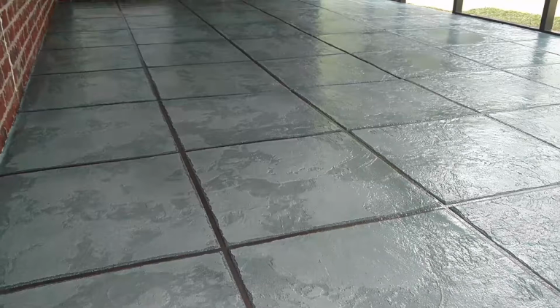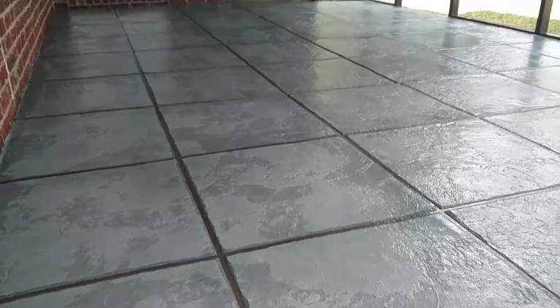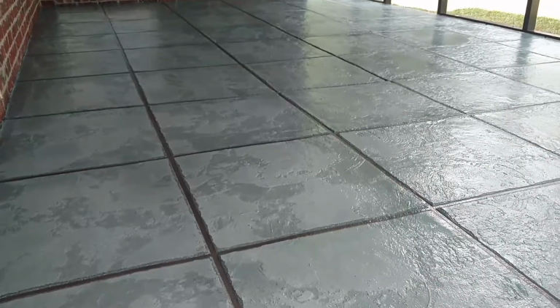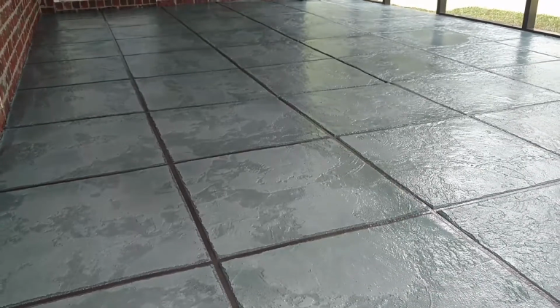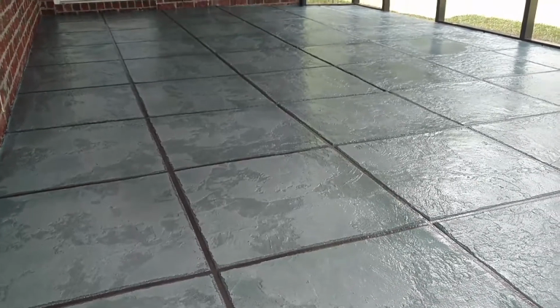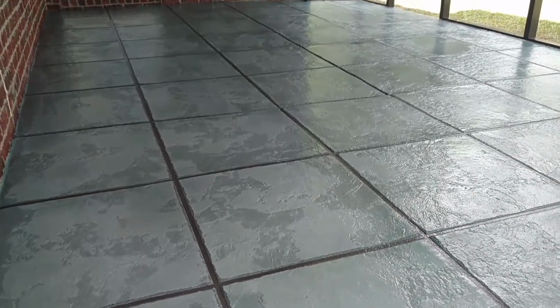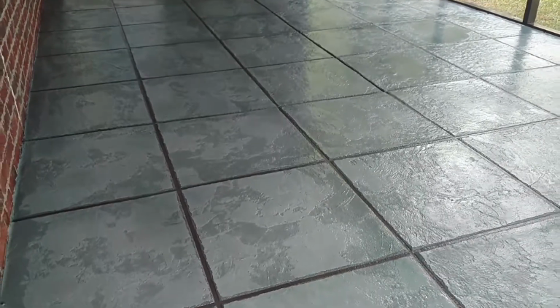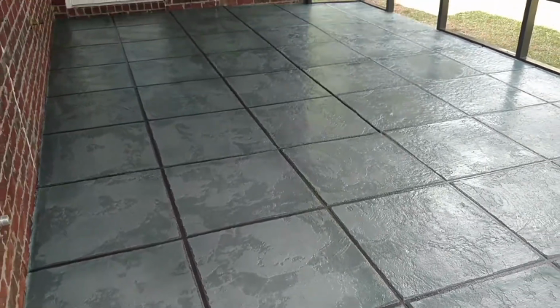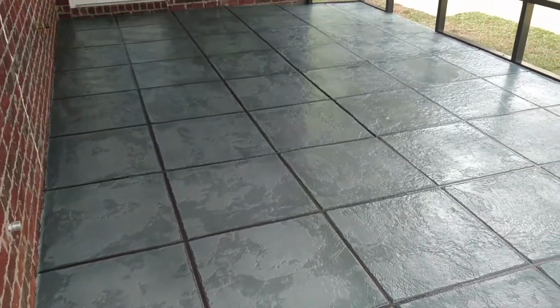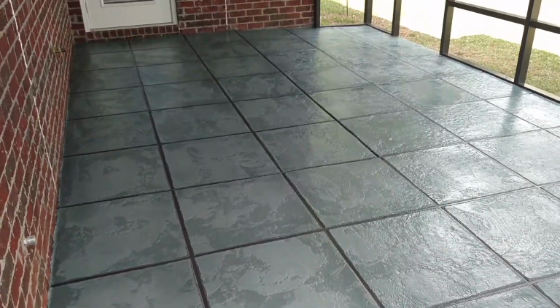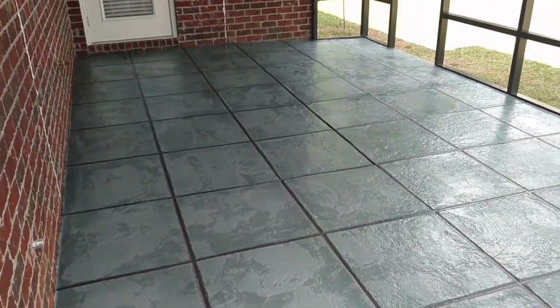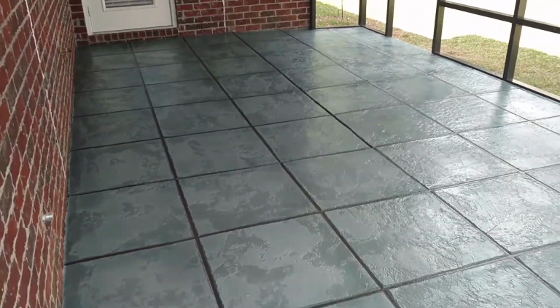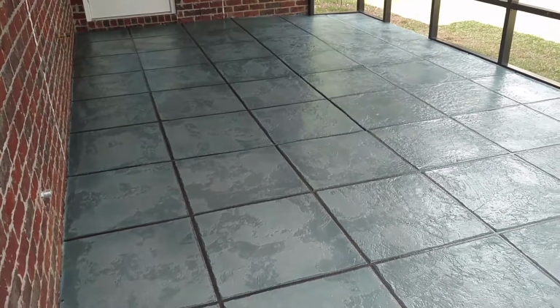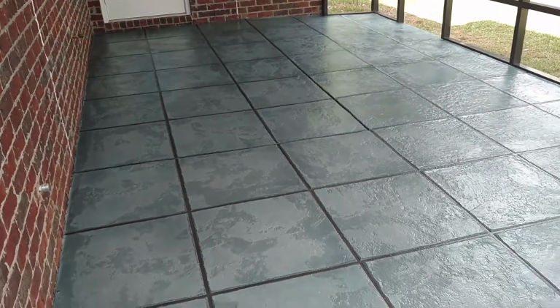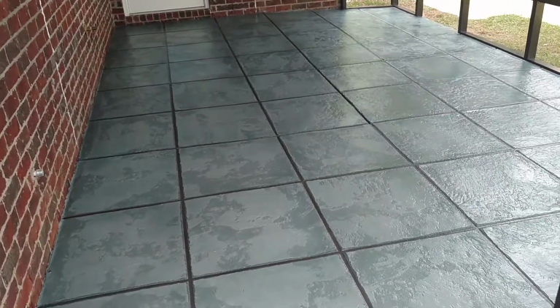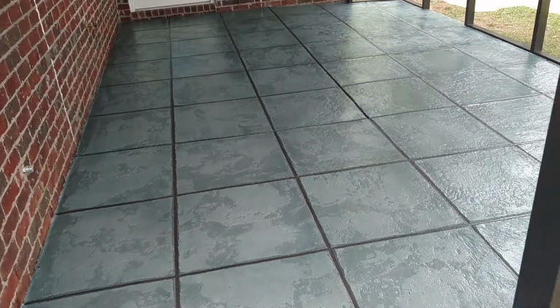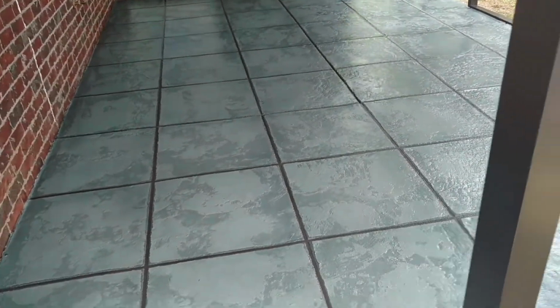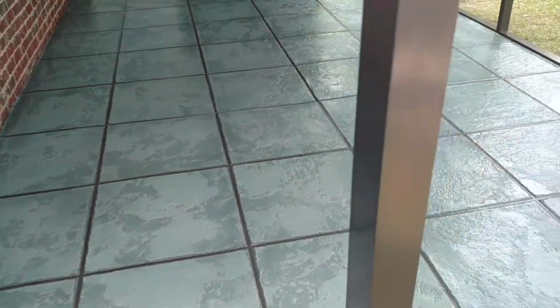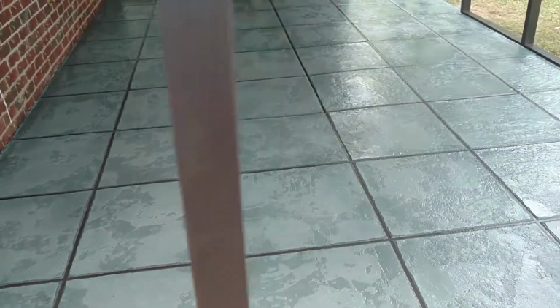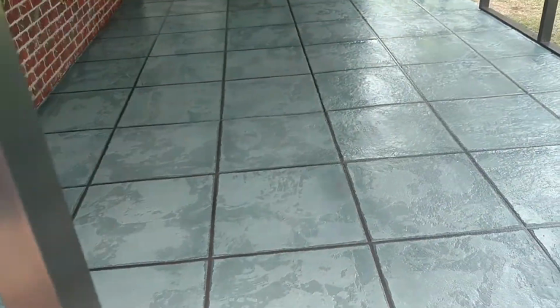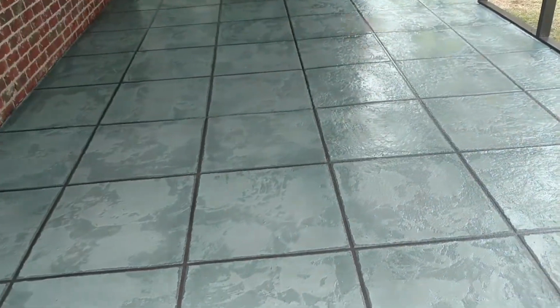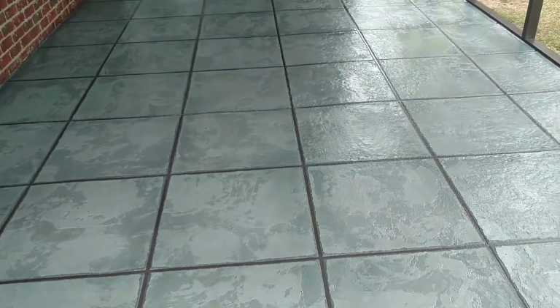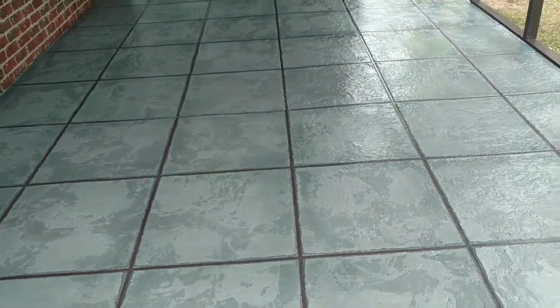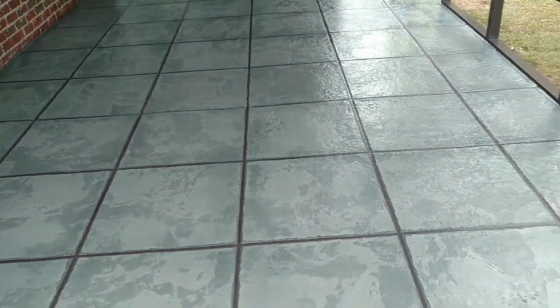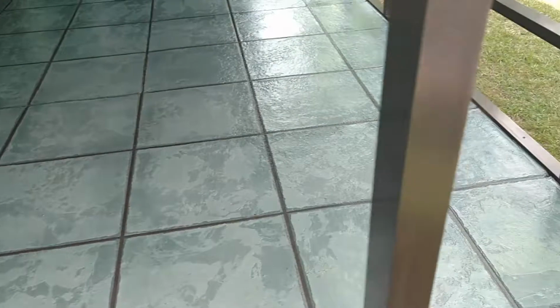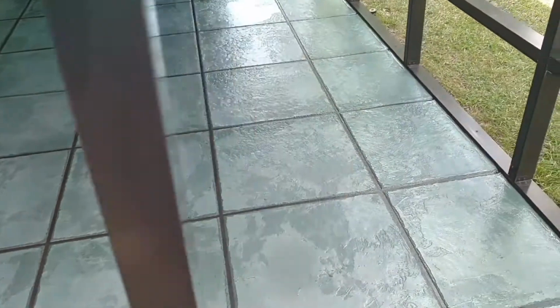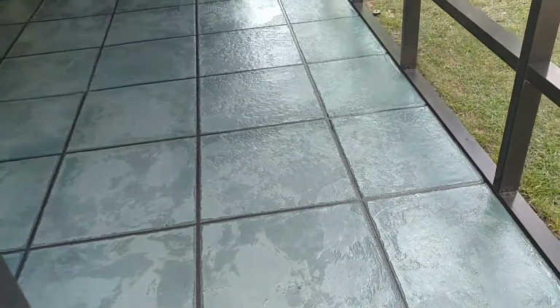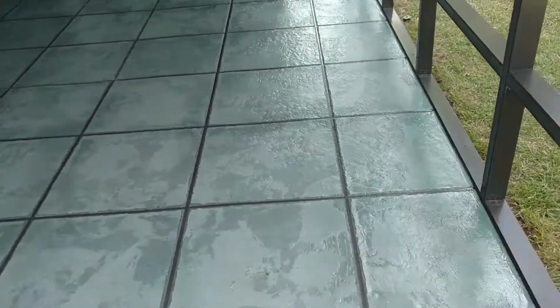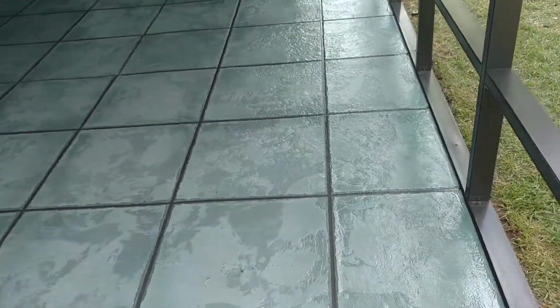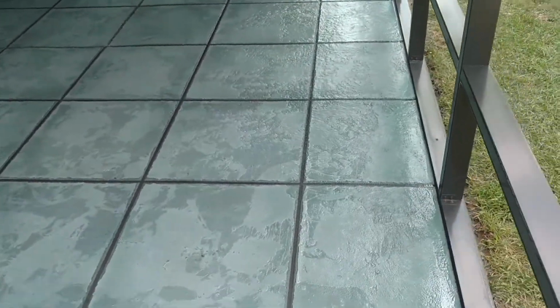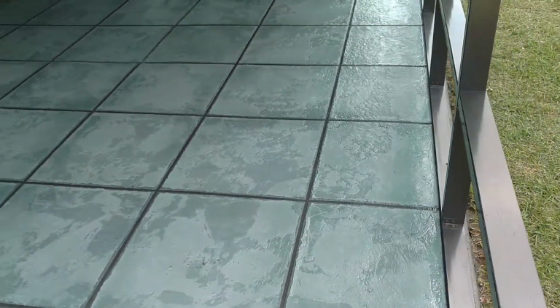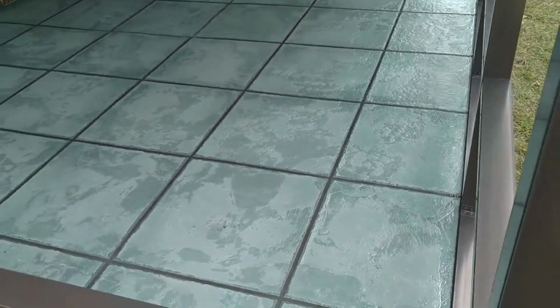This is Jeremy Bayless with Del Raley Designs. We just finished up a job for Dothan Awning. This got resurfaced. There was a joint that we had to cut because there were two existing slabs. Everything was resurfaced with EliteCrete products.